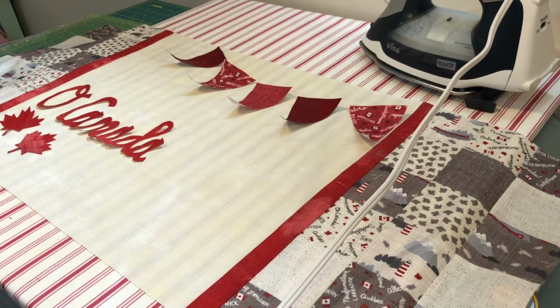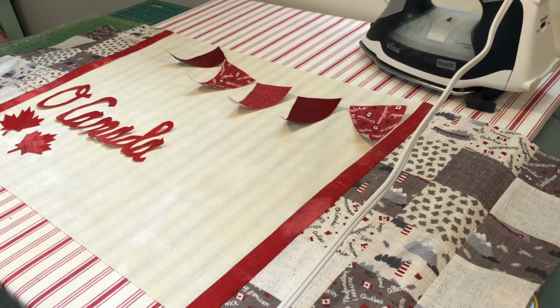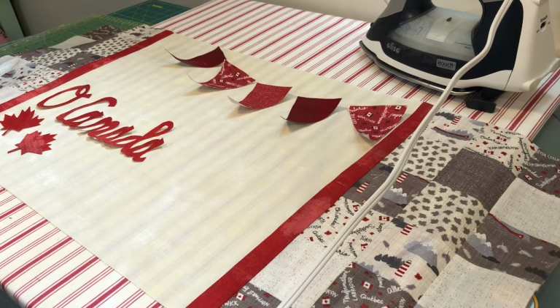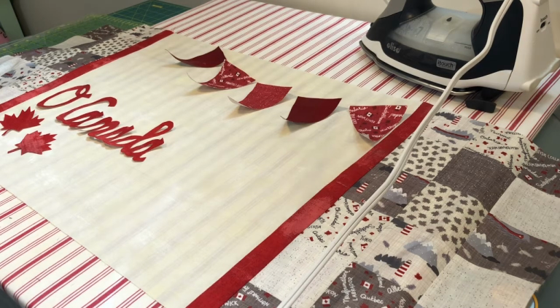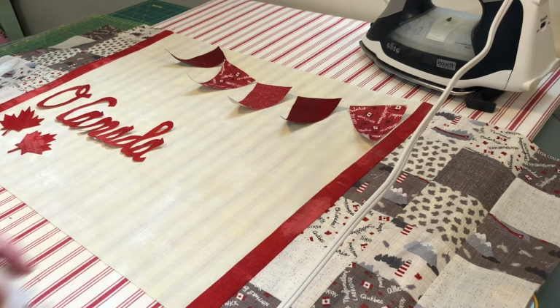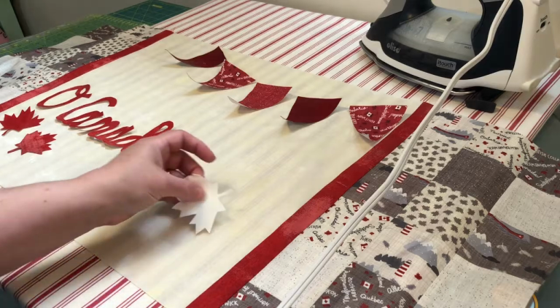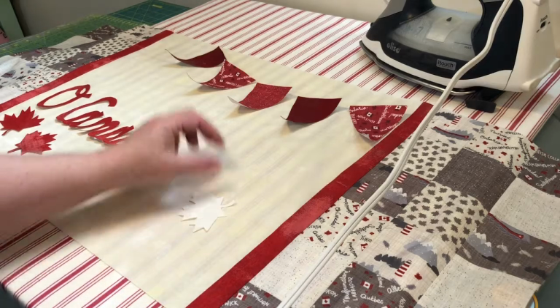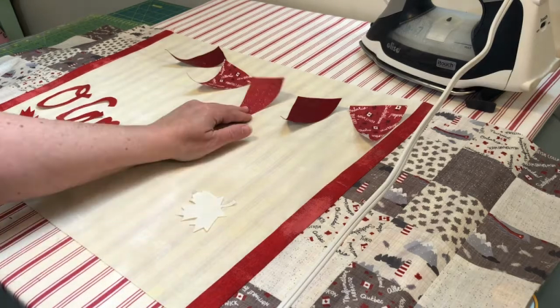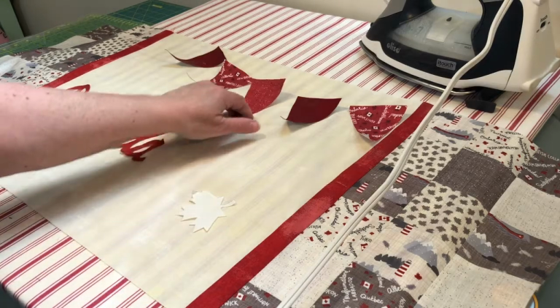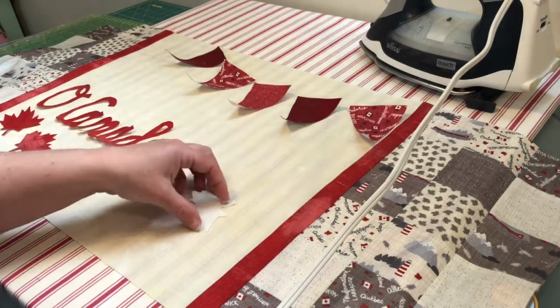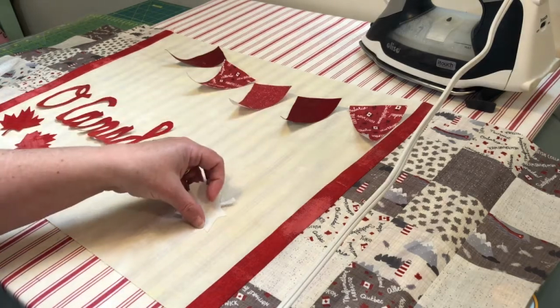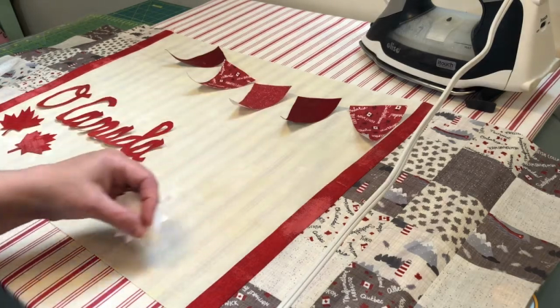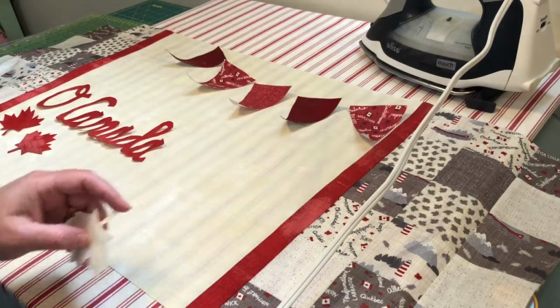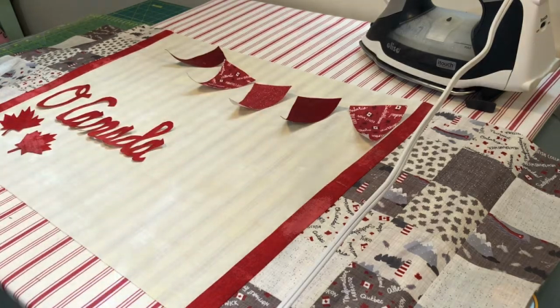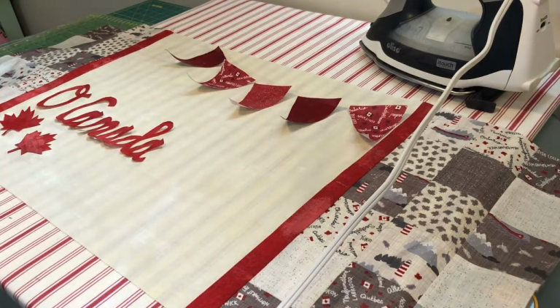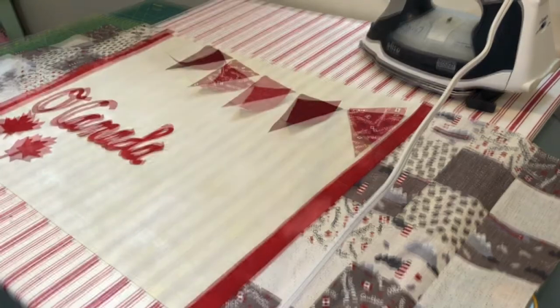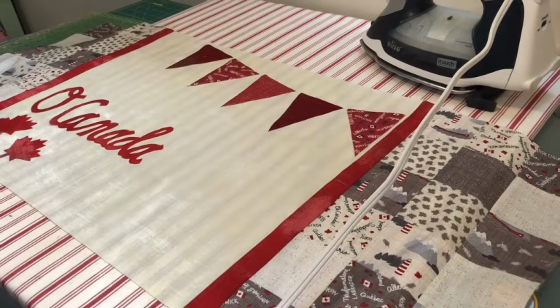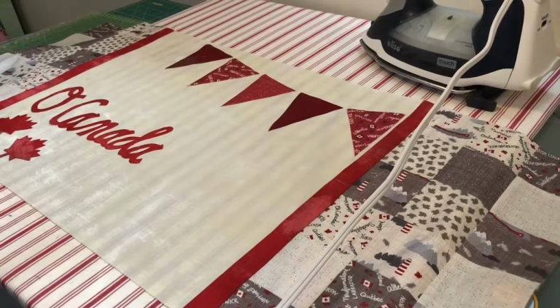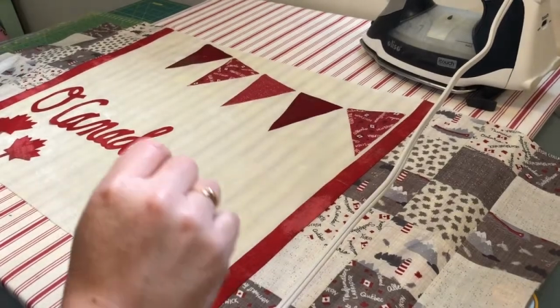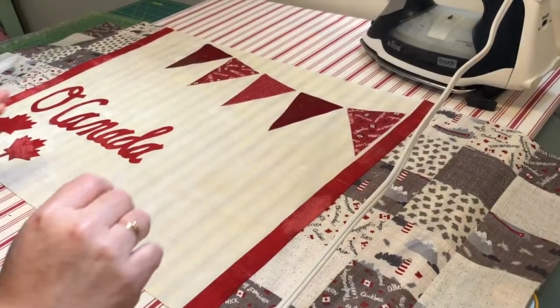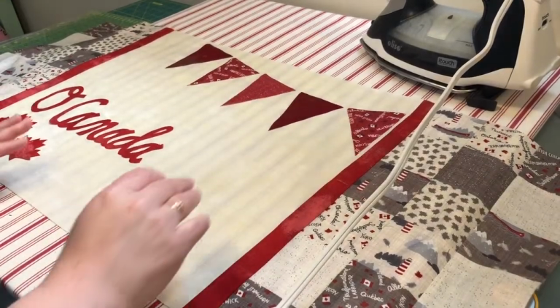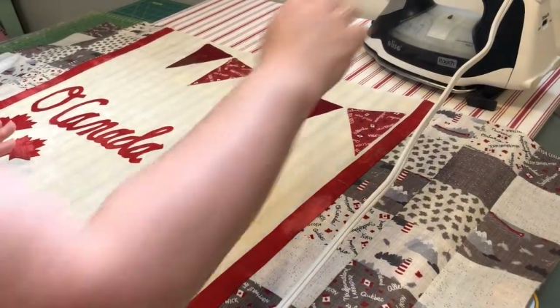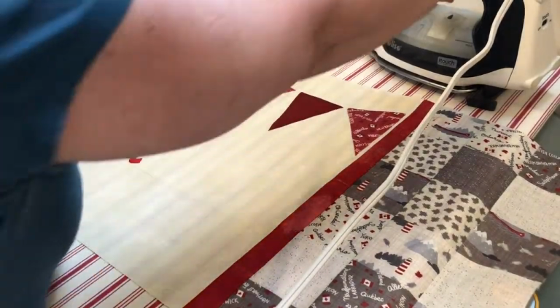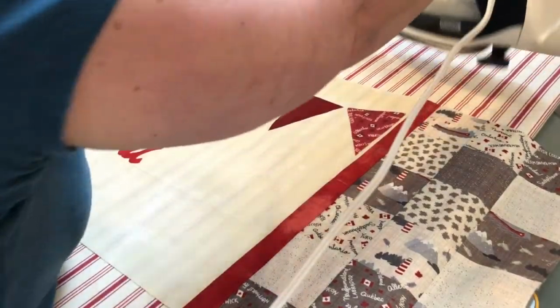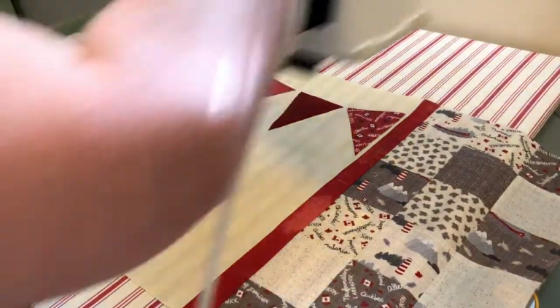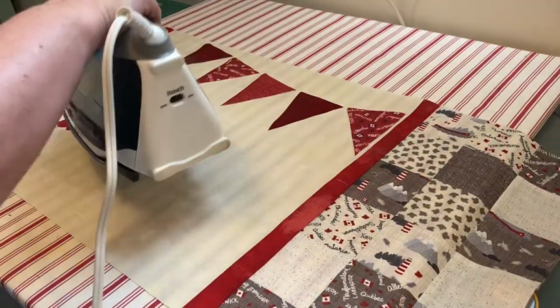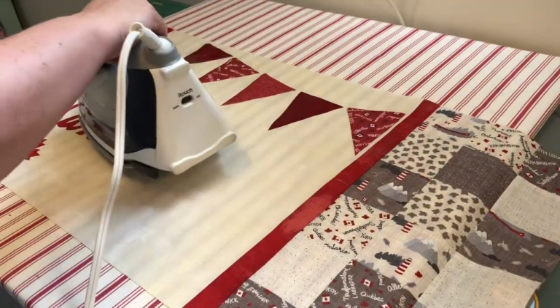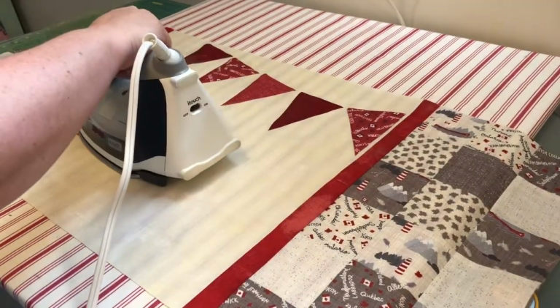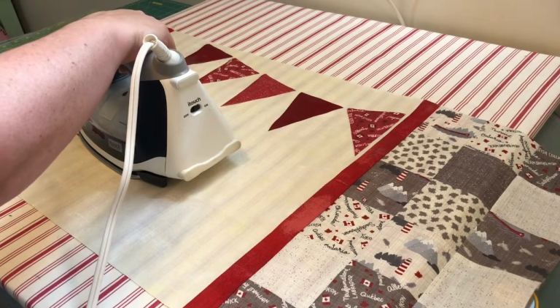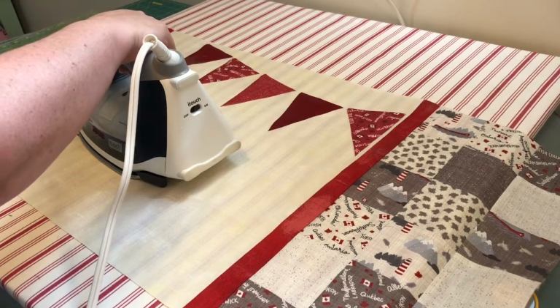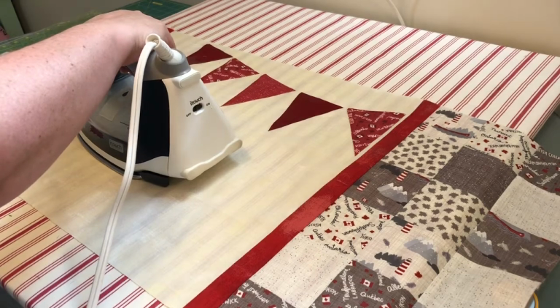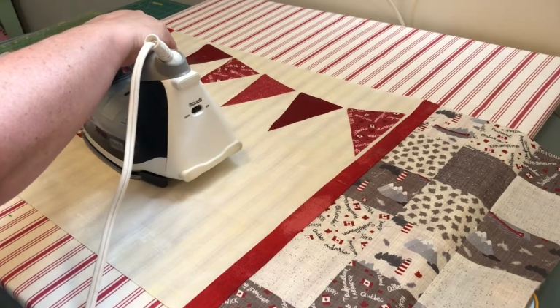I'm going to peel all the paper off of all of mine and then I will come back and steam them down. I think I have everything where I want it, so I'm going to steam and press.